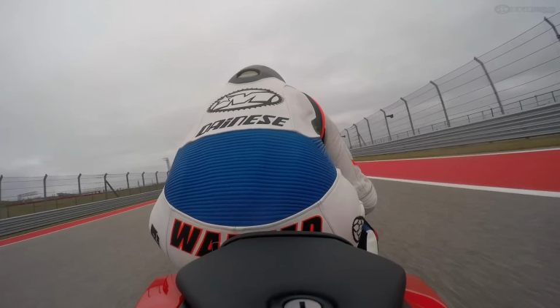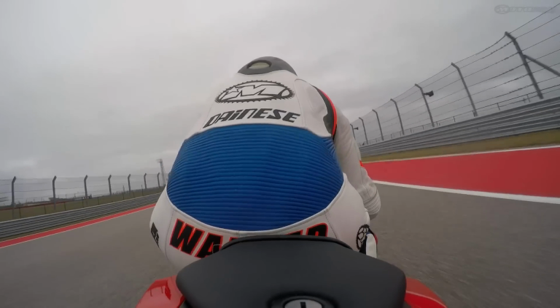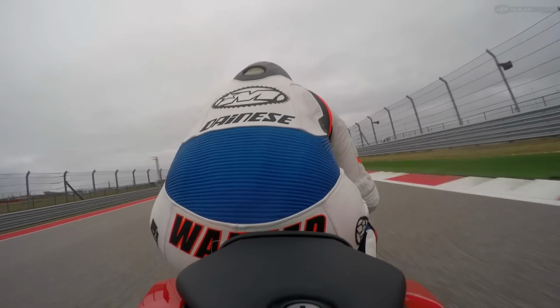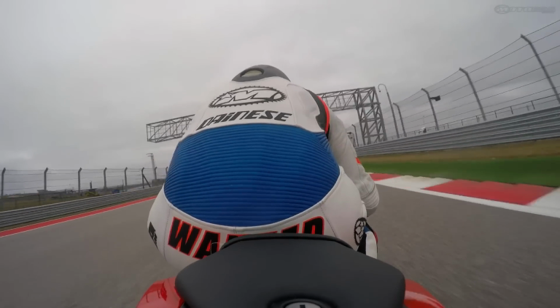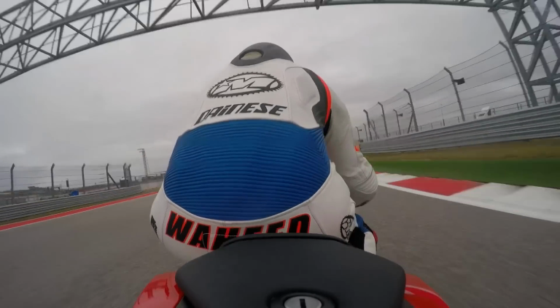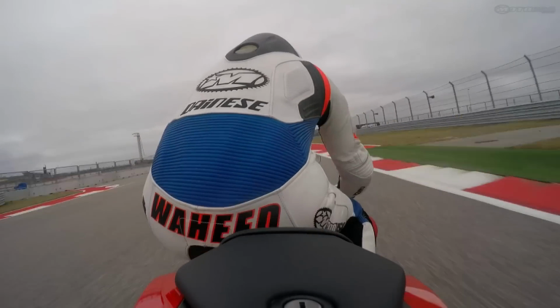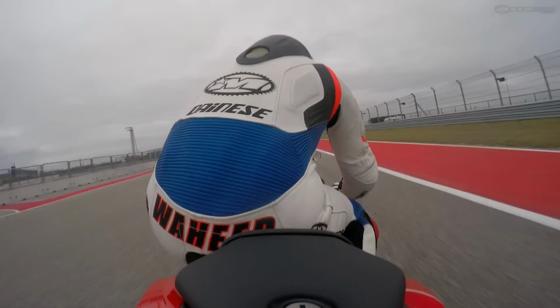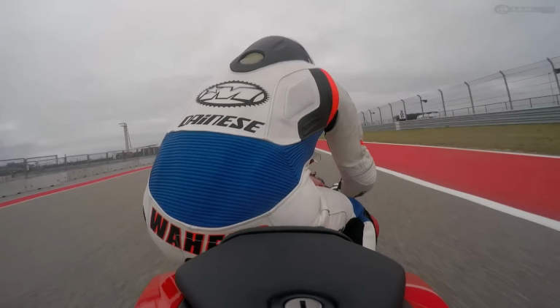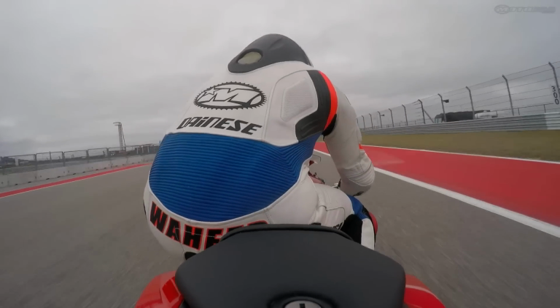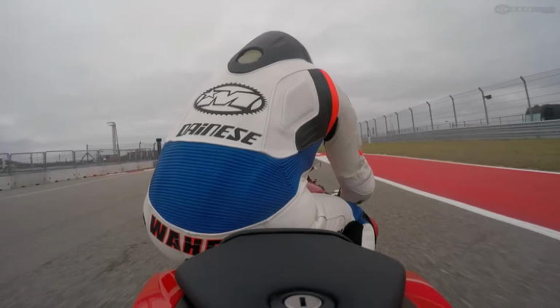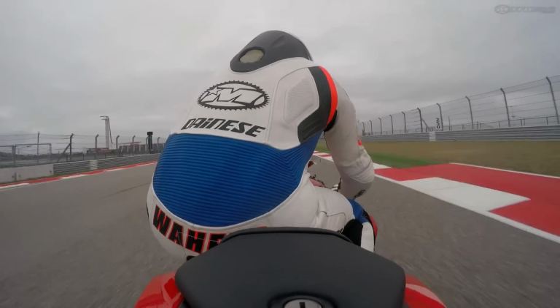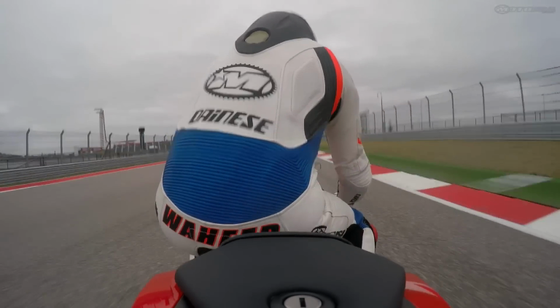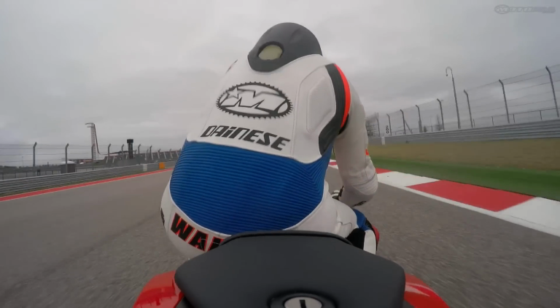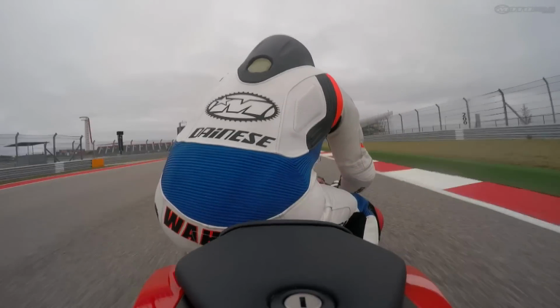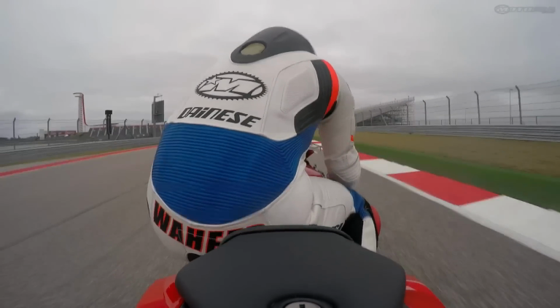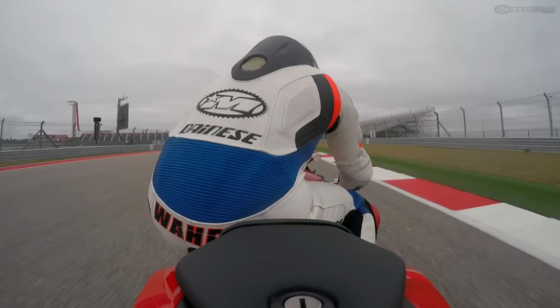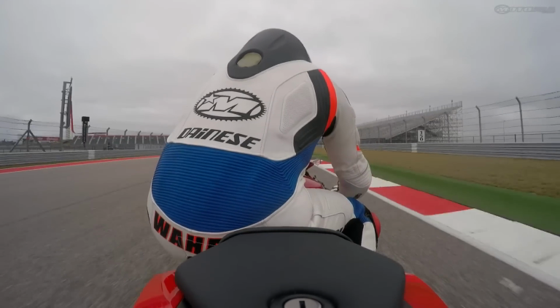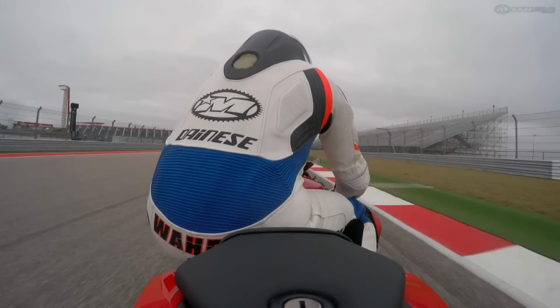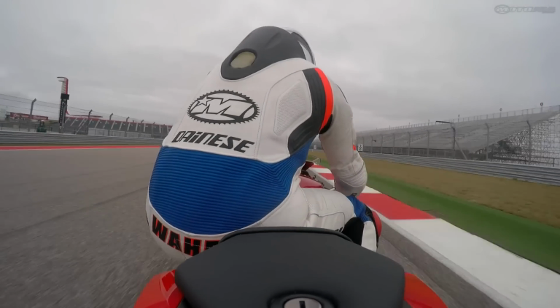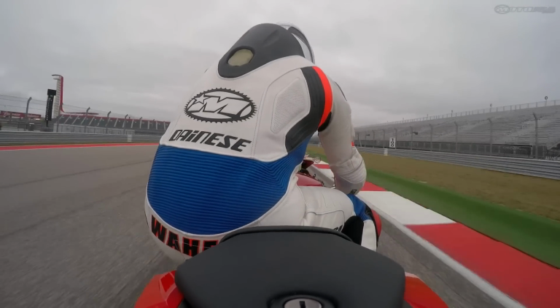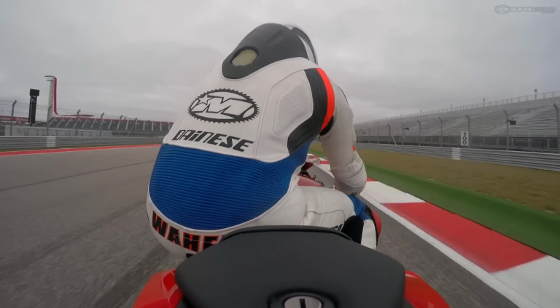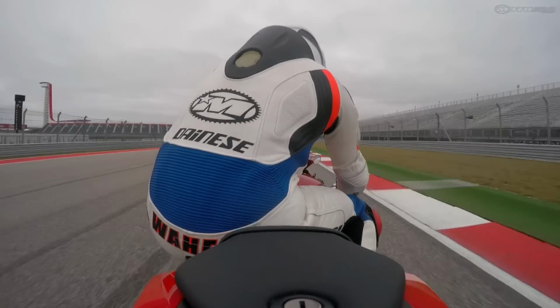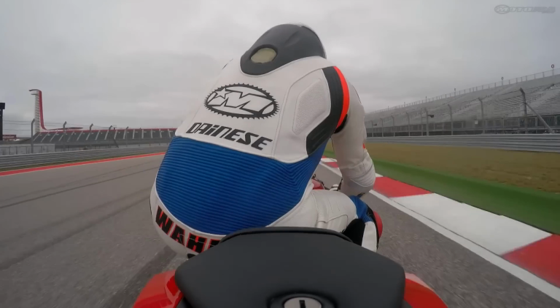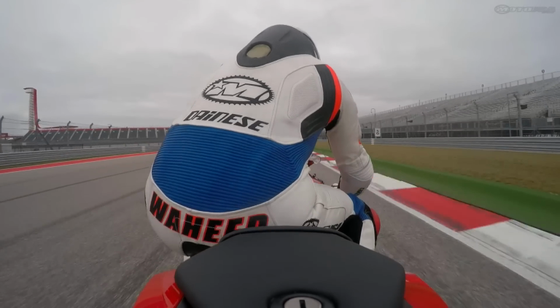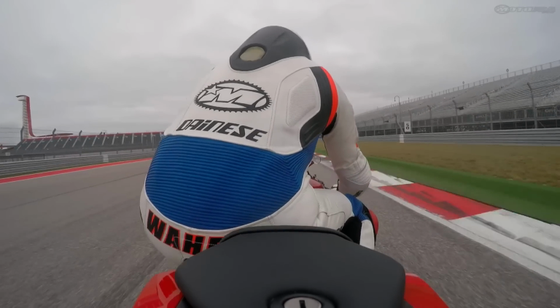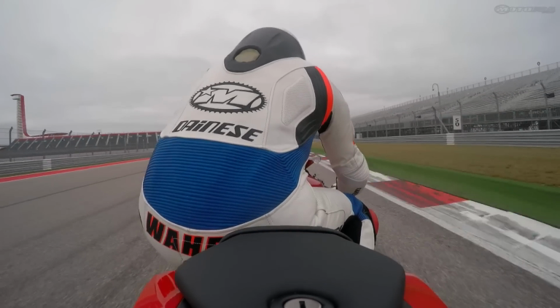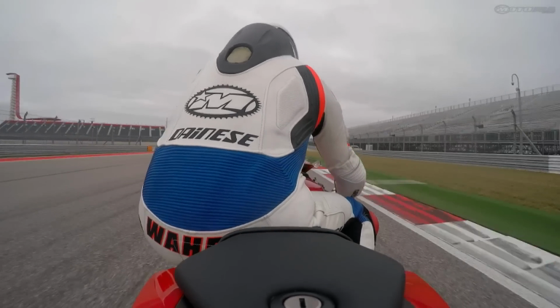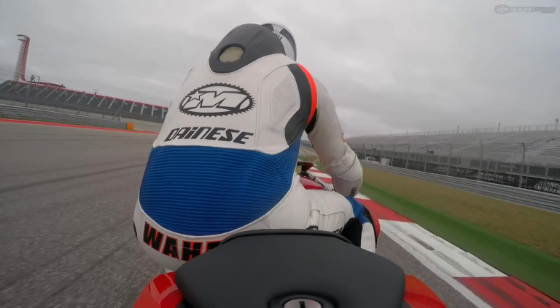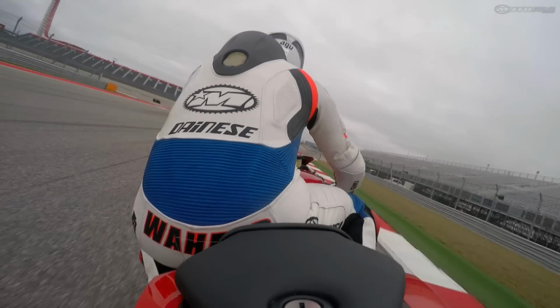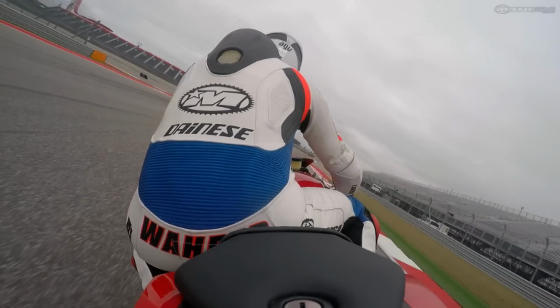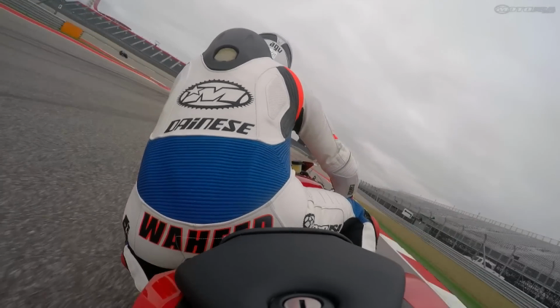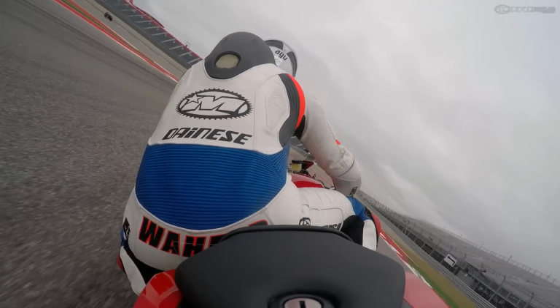After a couple of sessions, I just preferred to manually blip it. I think BMW needs to do a little bit more homework and refinement on that particular side of the electronics.